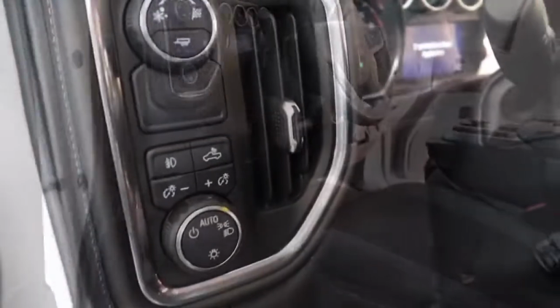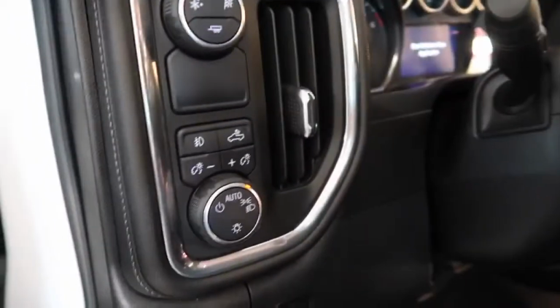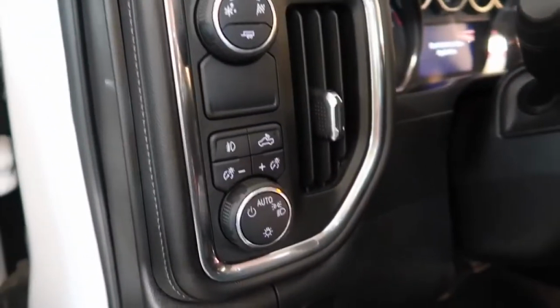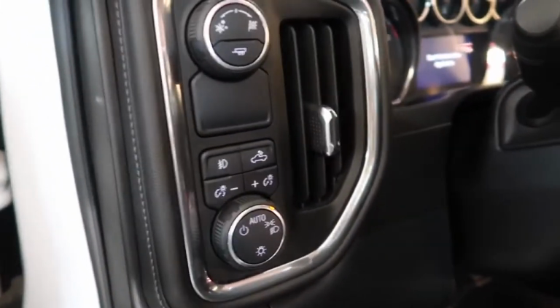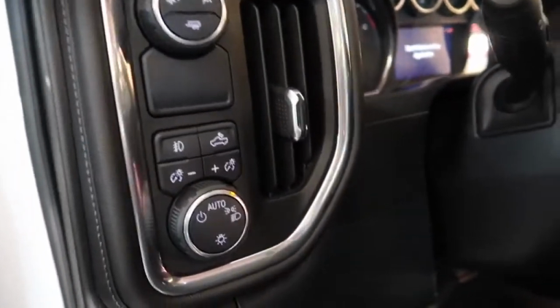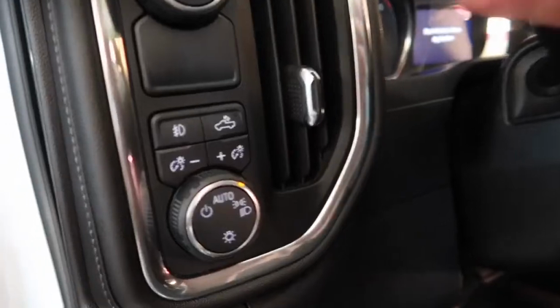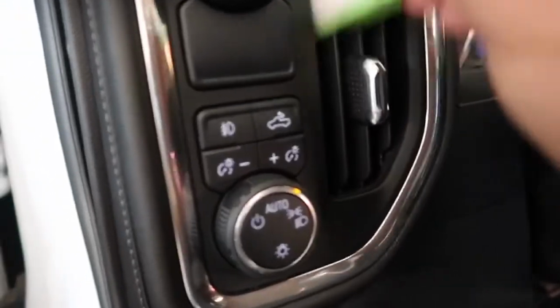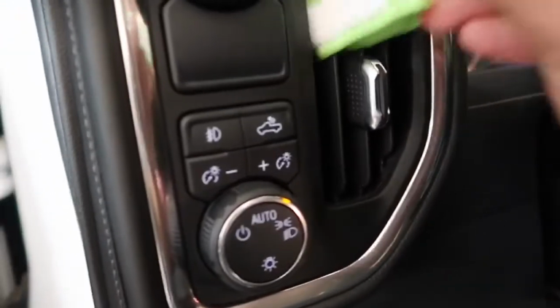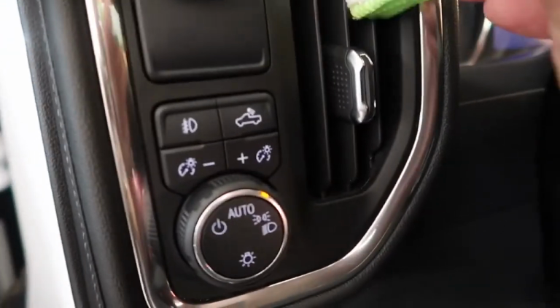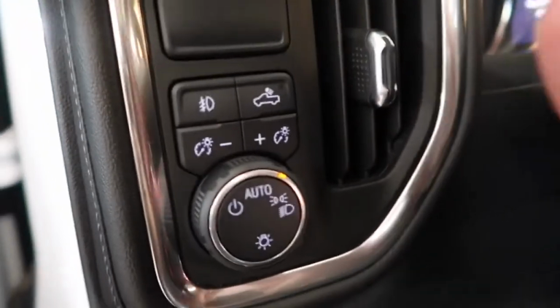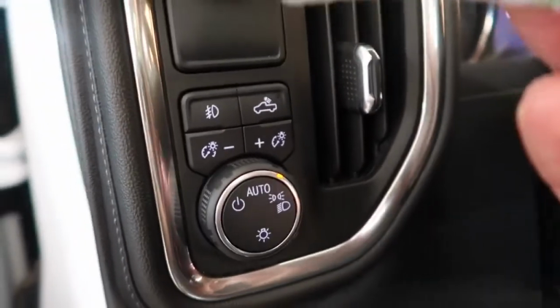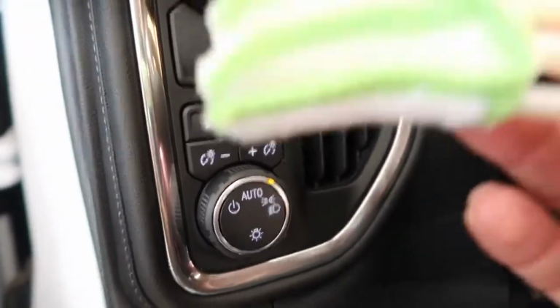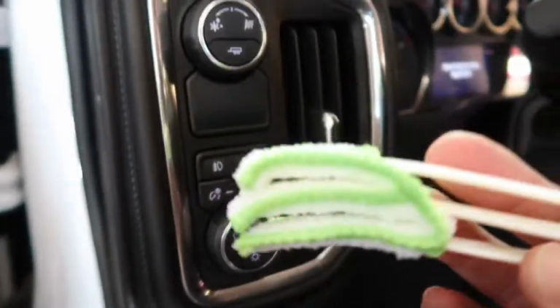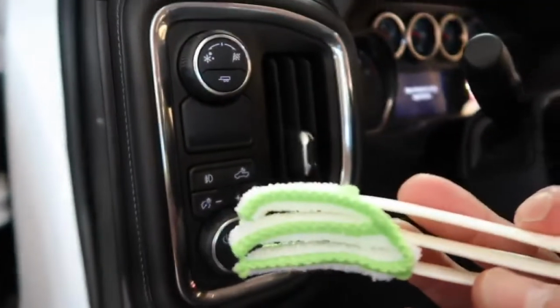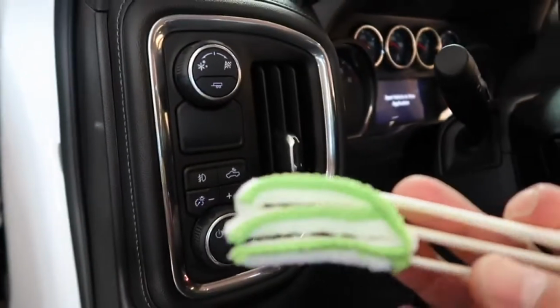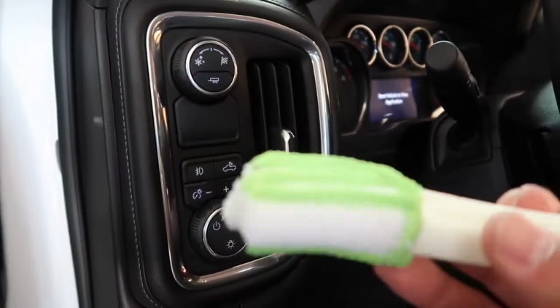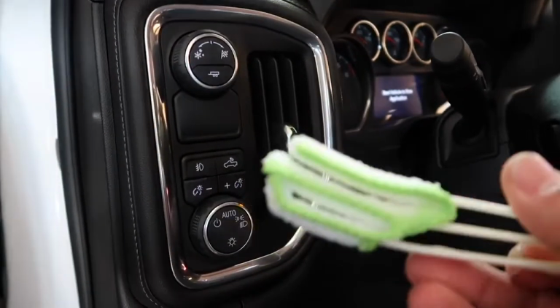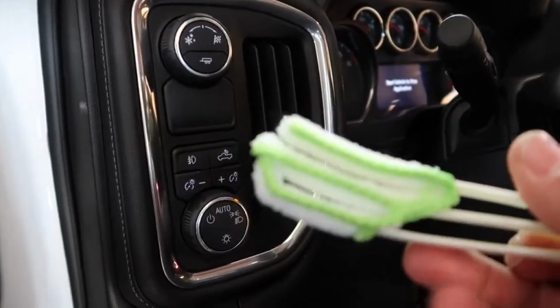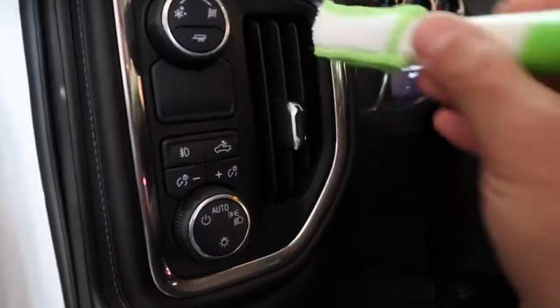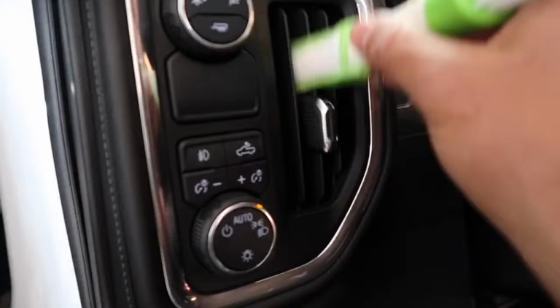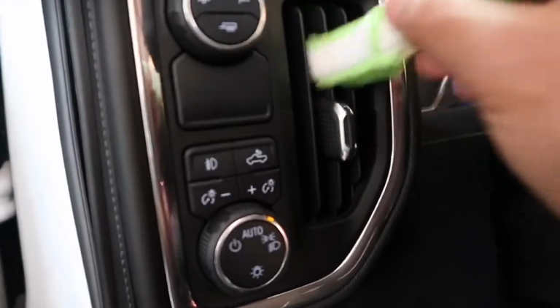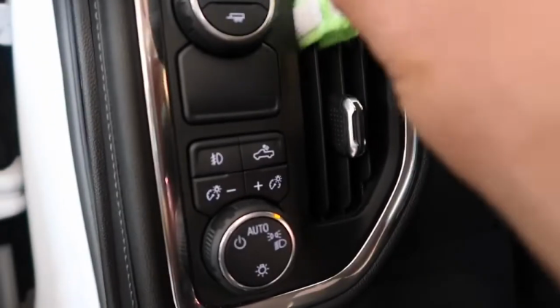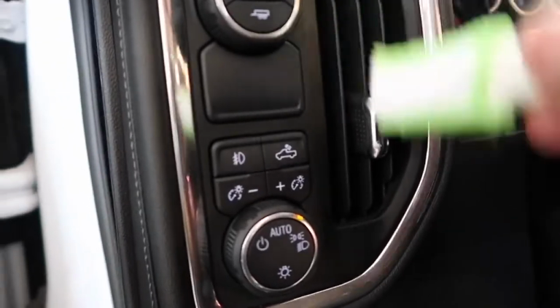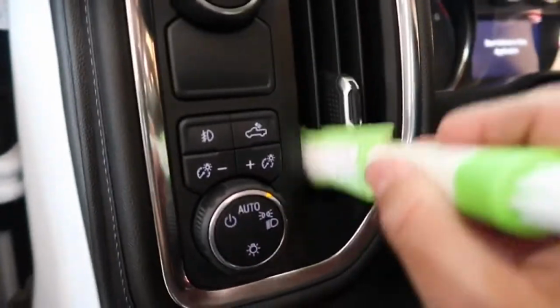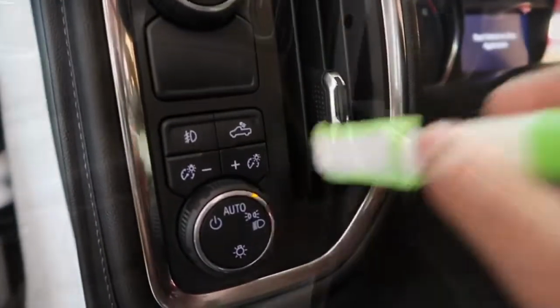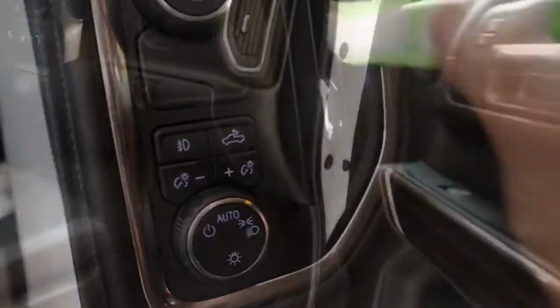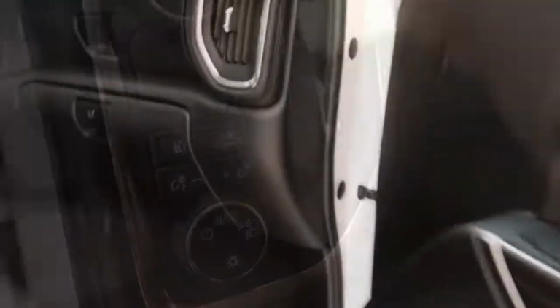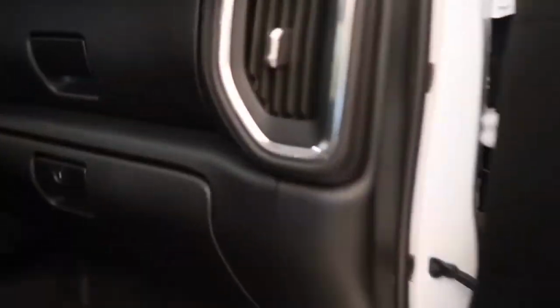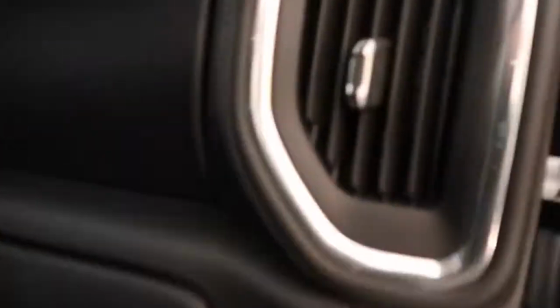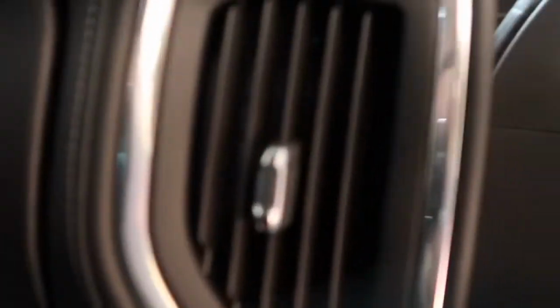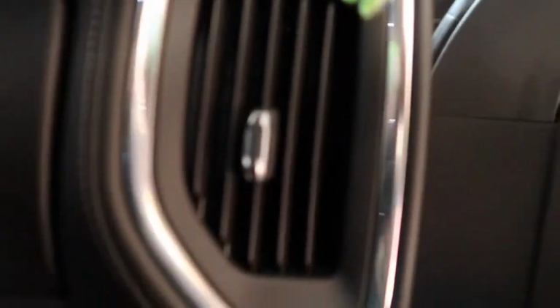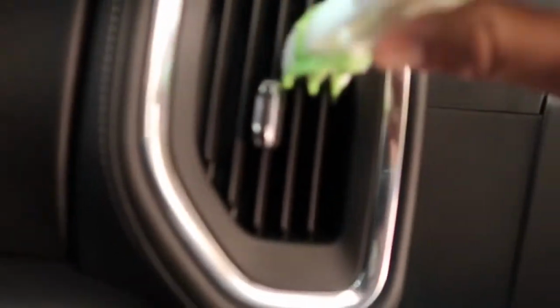Another quick little detail tip: if you want to go above and beyond, you can use this little duster — kind of like an interior duster for your home. I'm going to repeat the same process on this side.